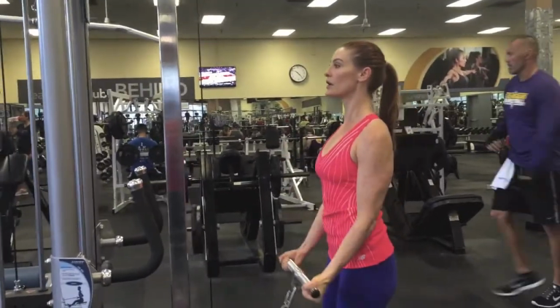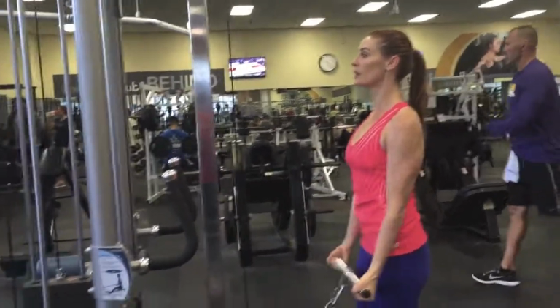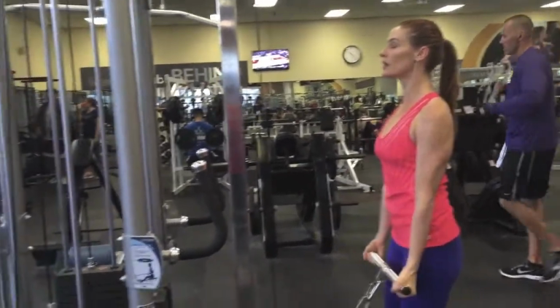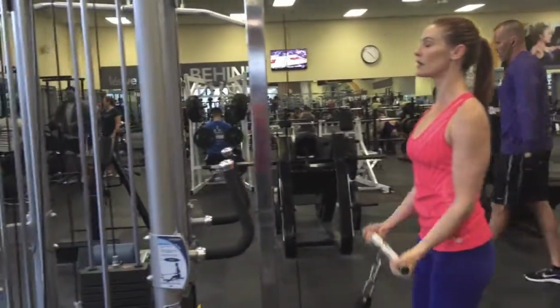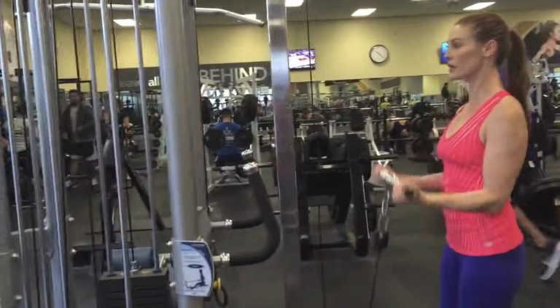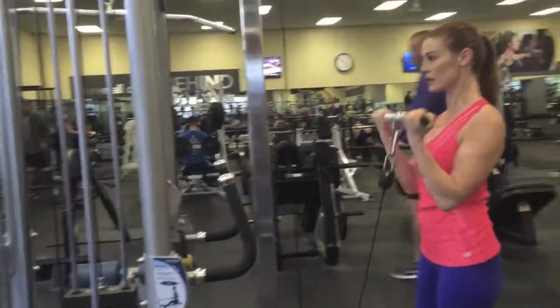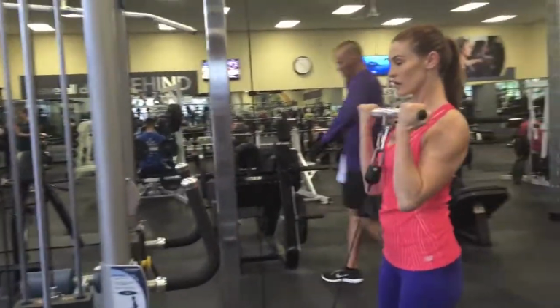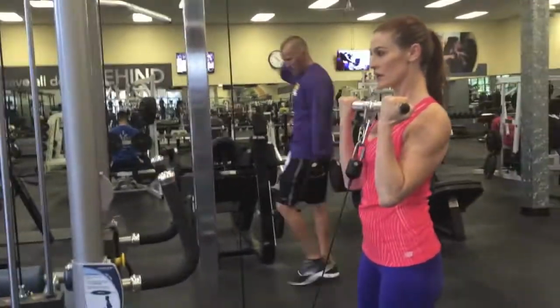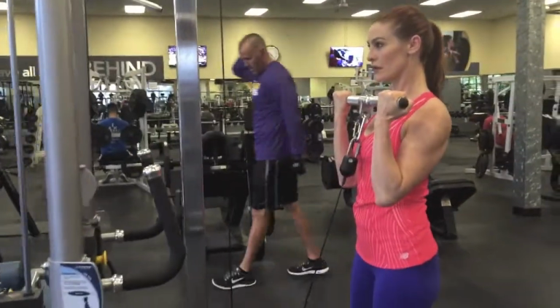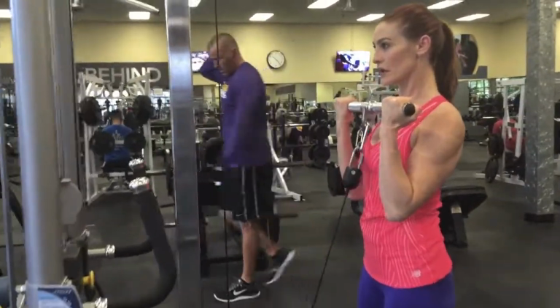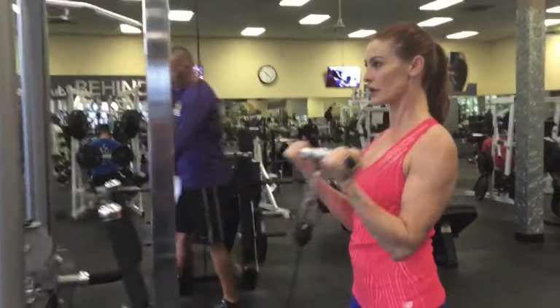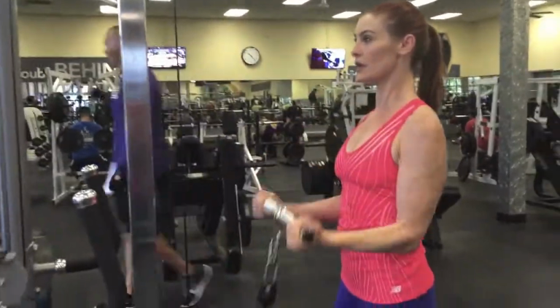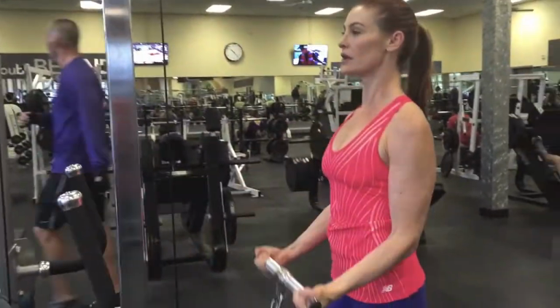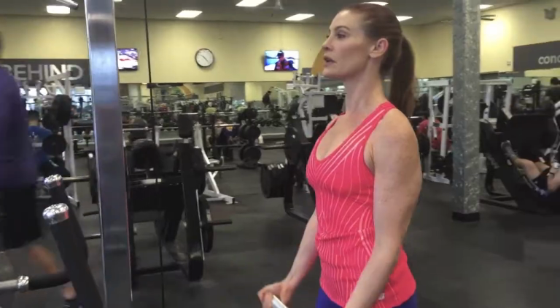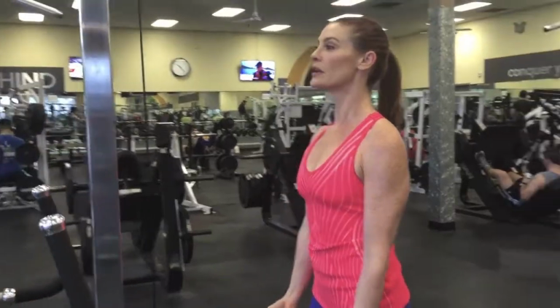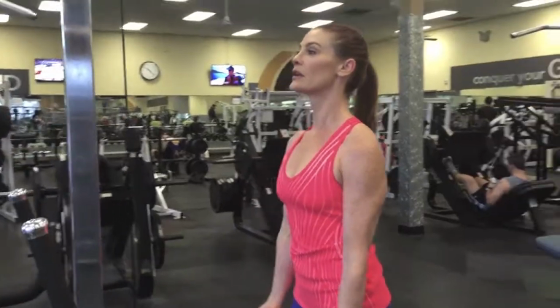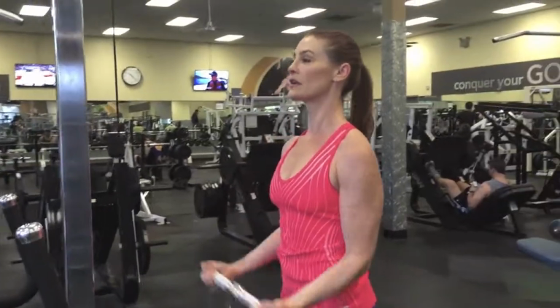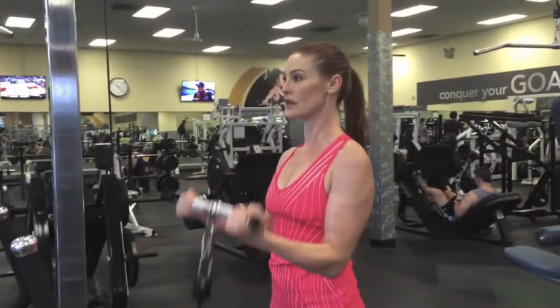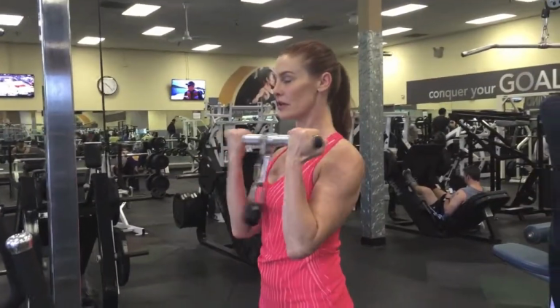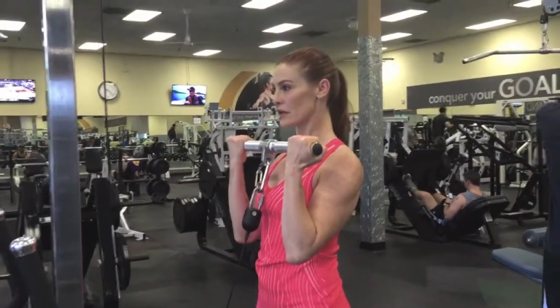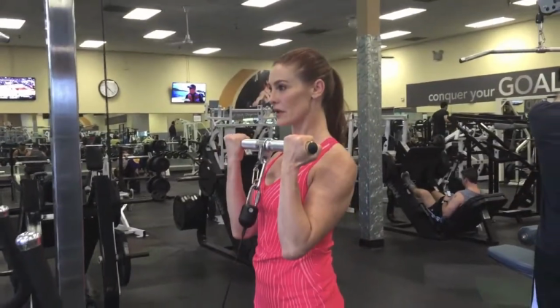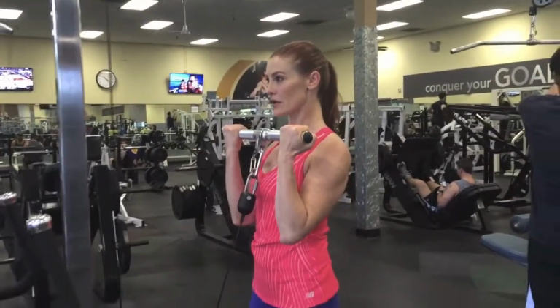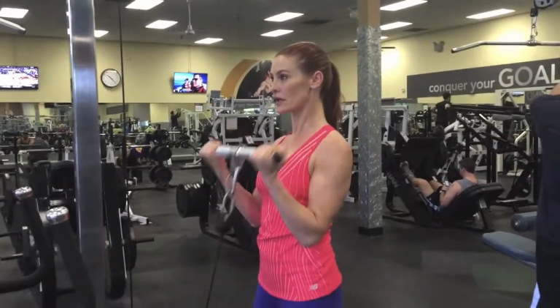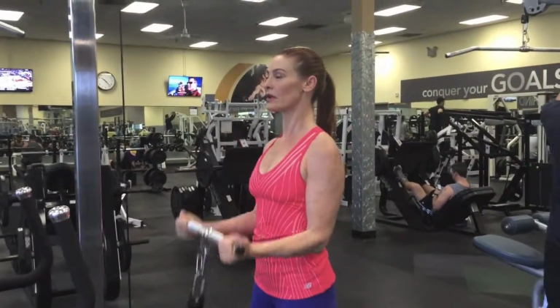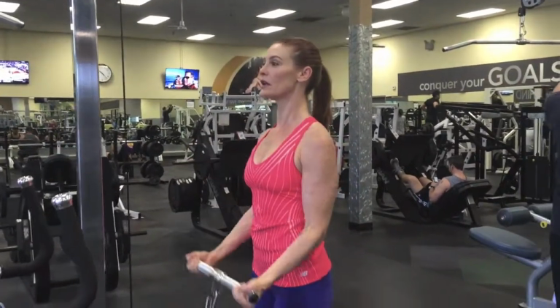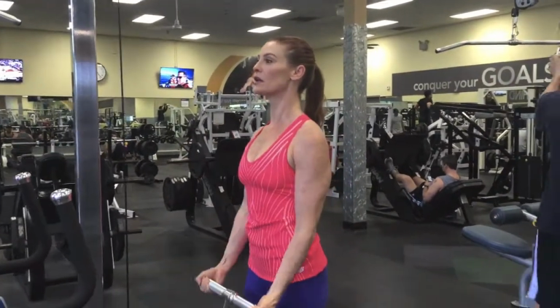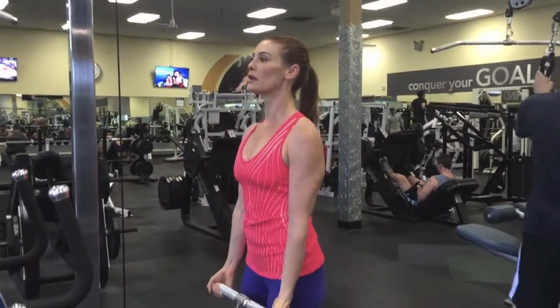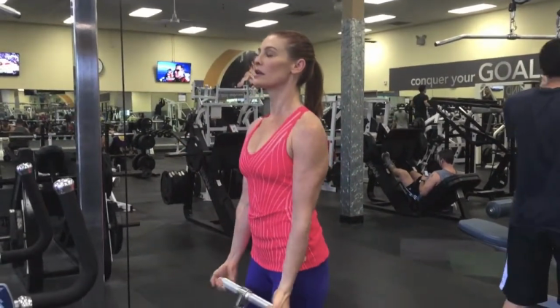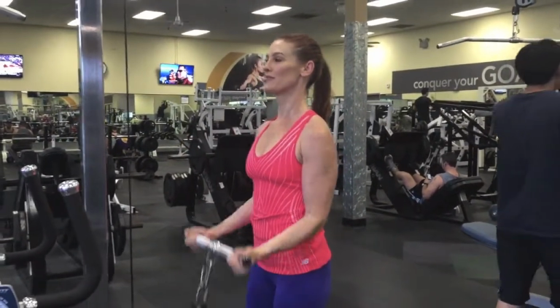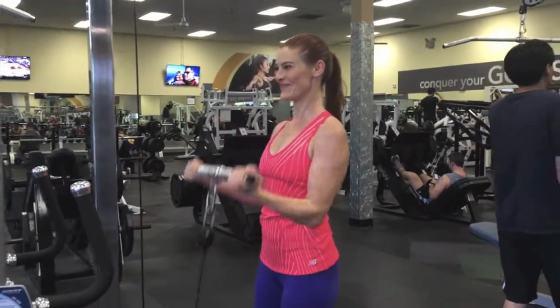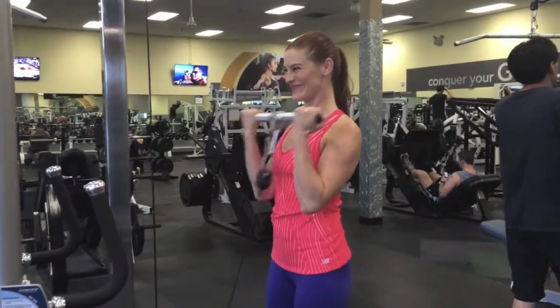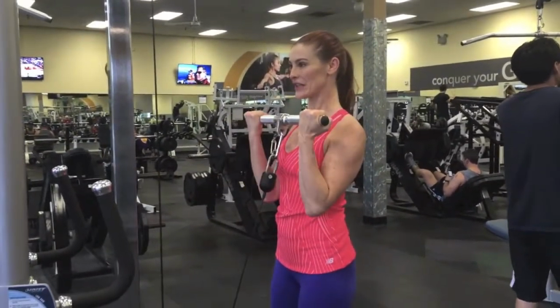Keep your shoulders released down towards your hips — no tension in the neck. Exhale, pause, squeeze and relax. Squeeze.